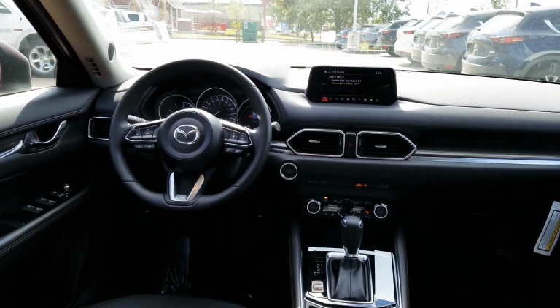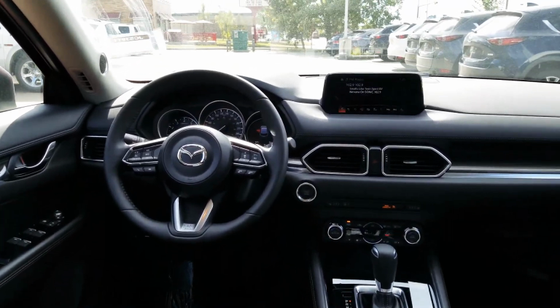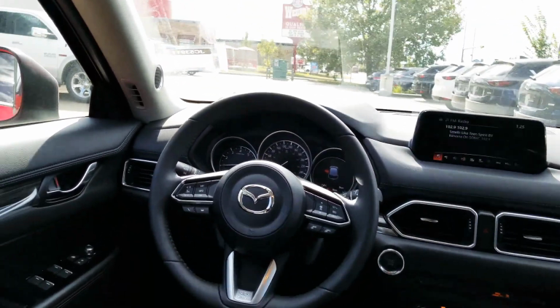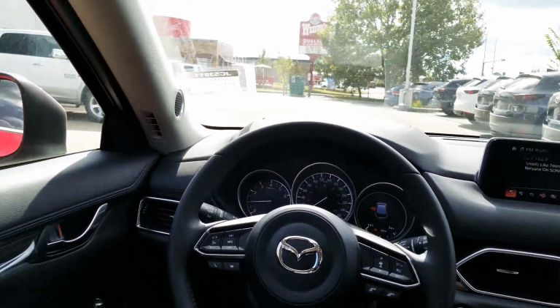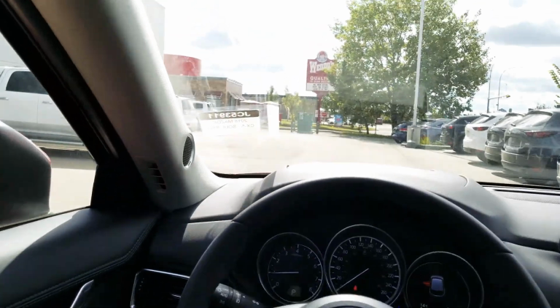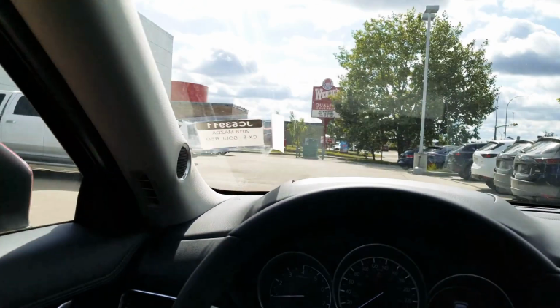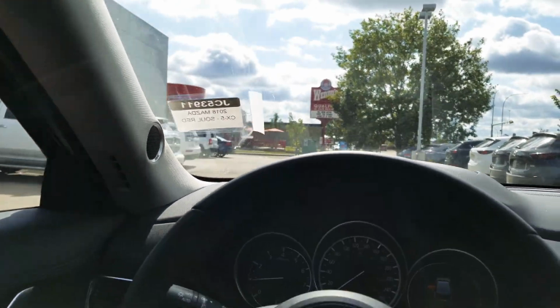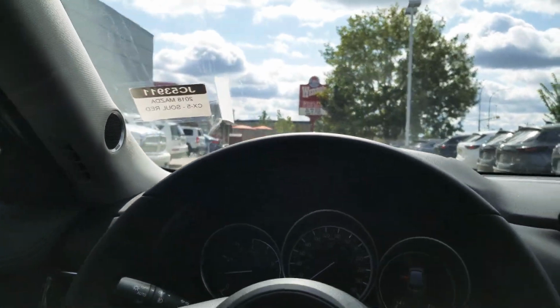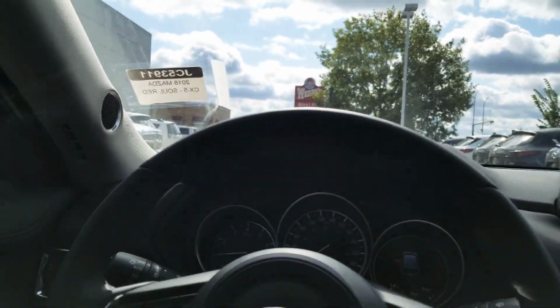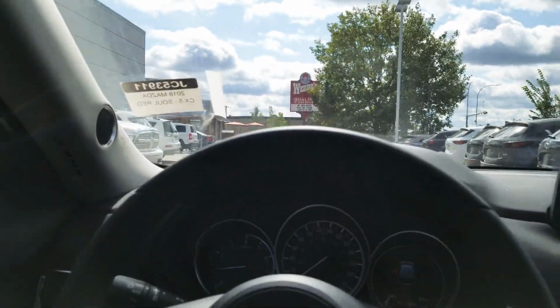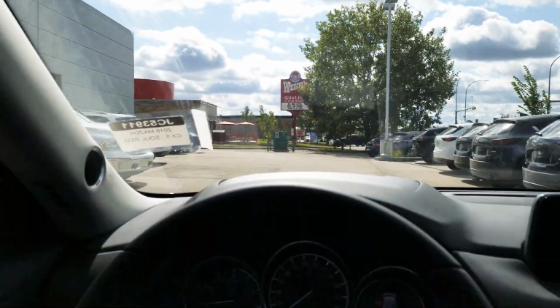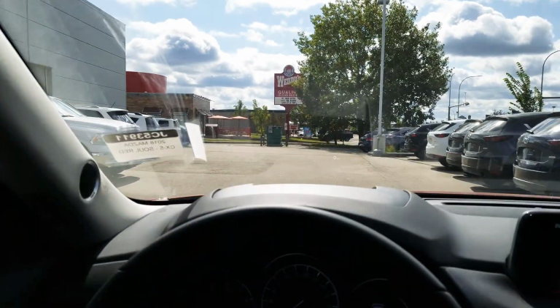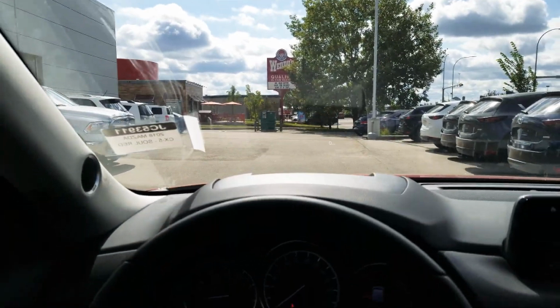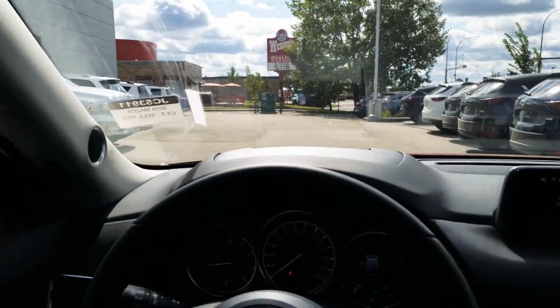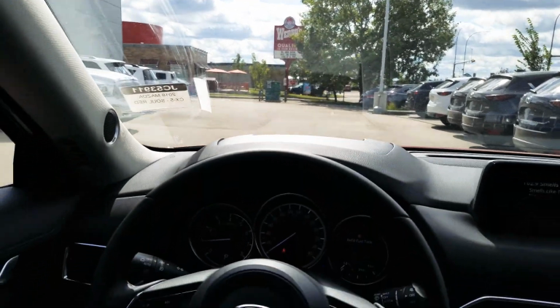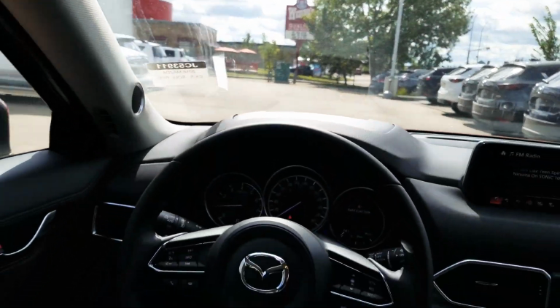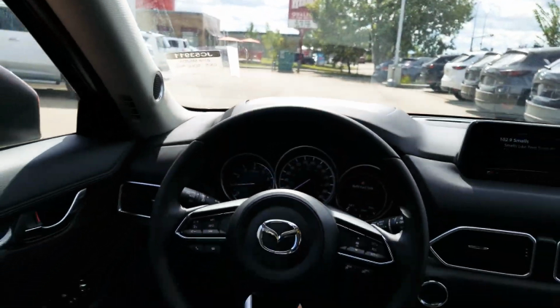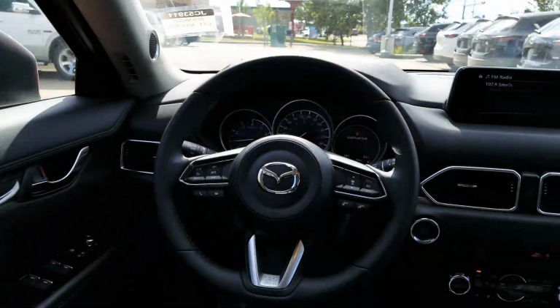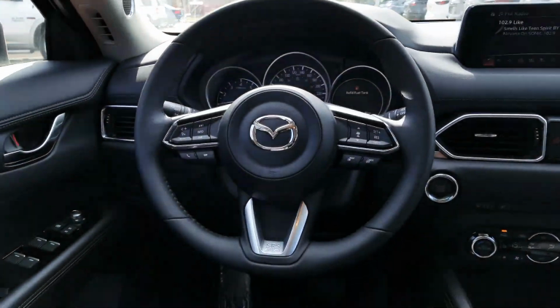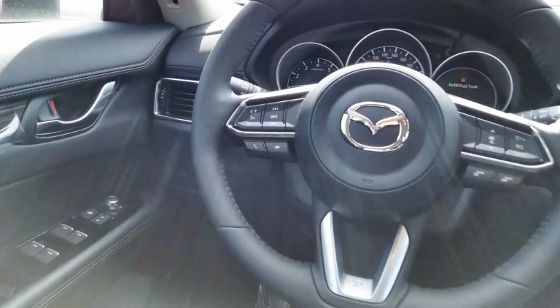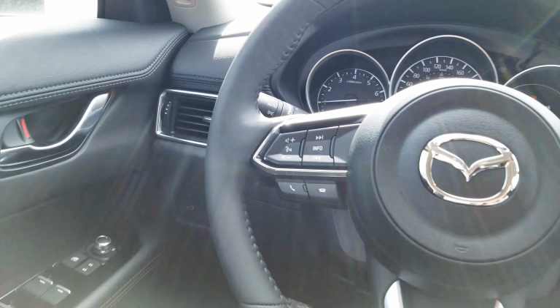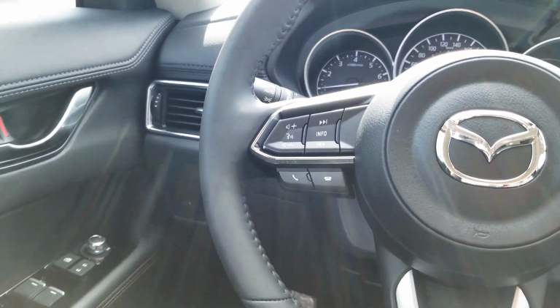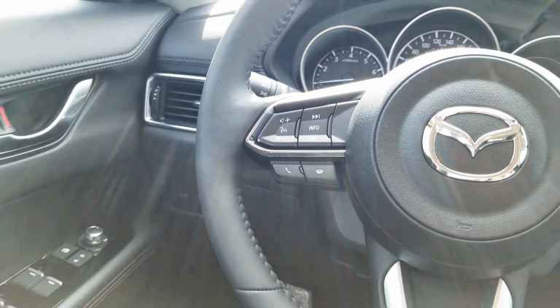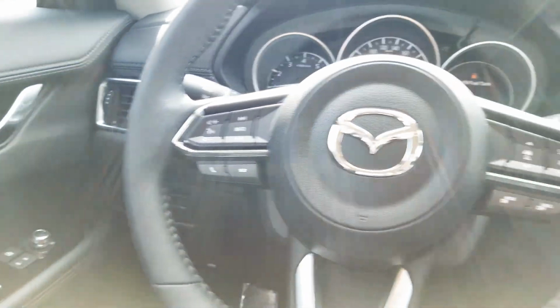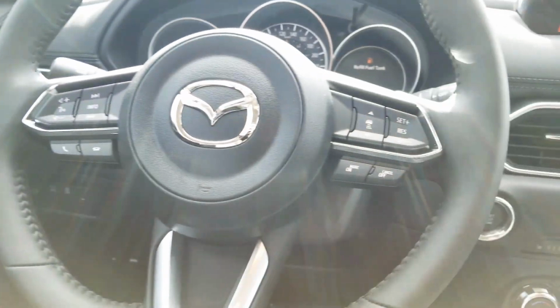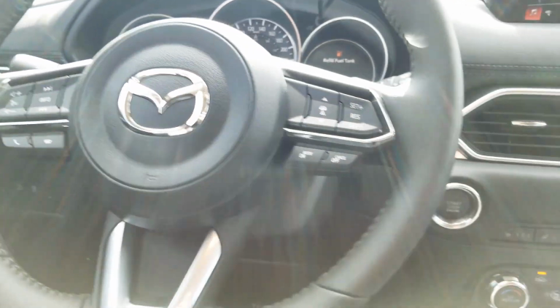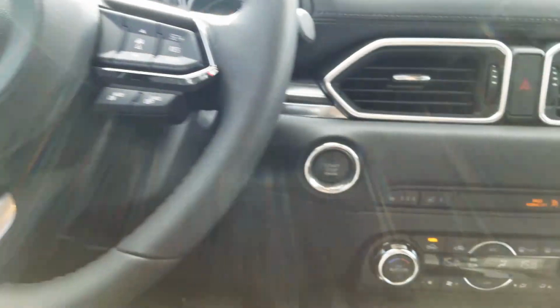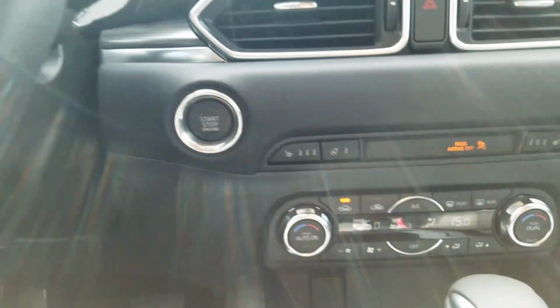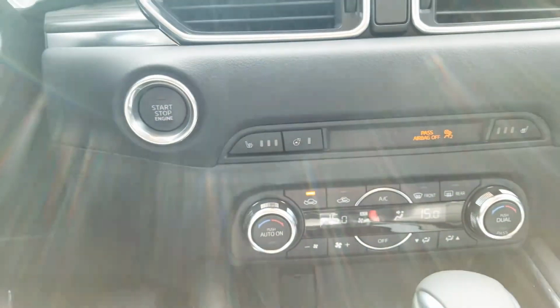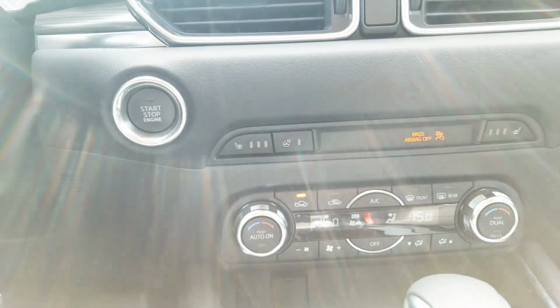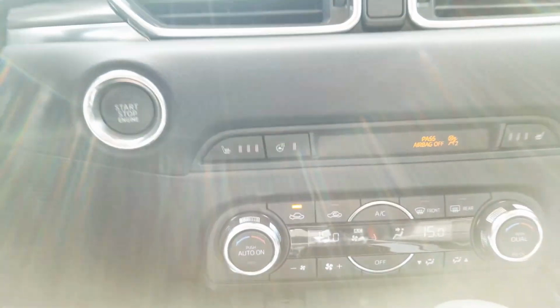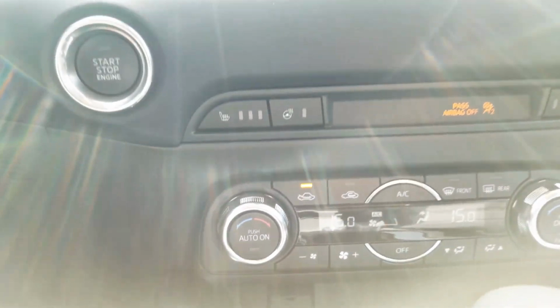This one does come with a heads-up display right now on the windshield. It's hard to see in the camera, but I'll show you more in person. We have Bluetooth, cruise control, and we also have heated seats and a heated steering wheel.